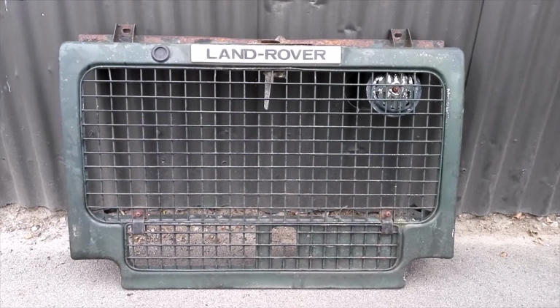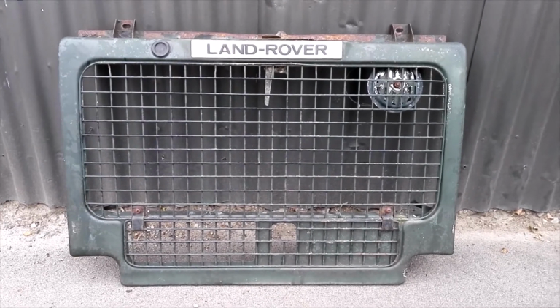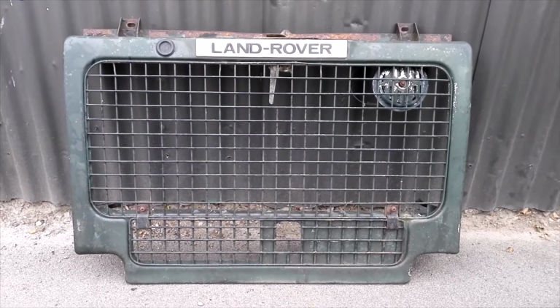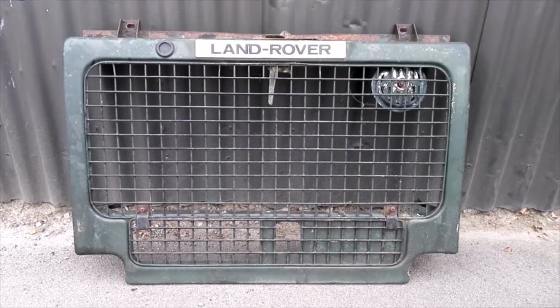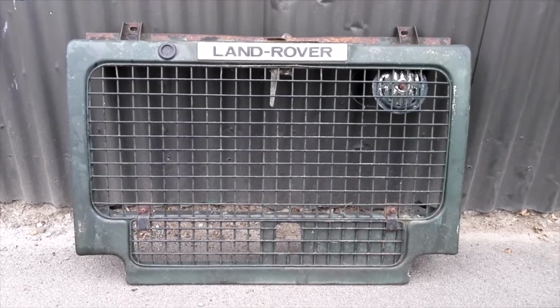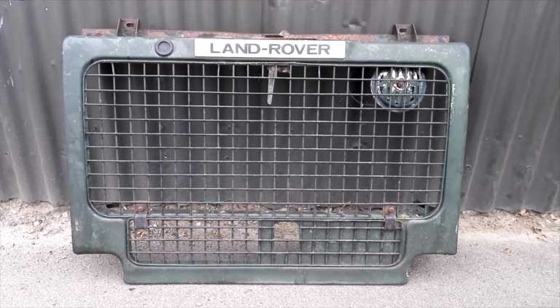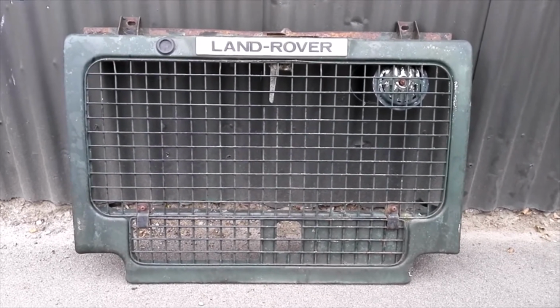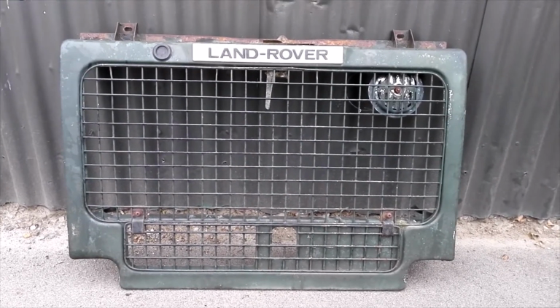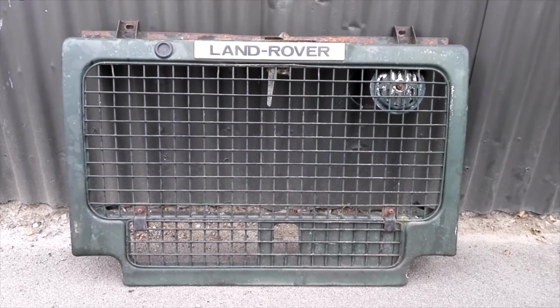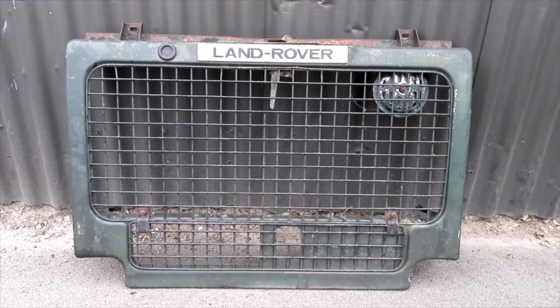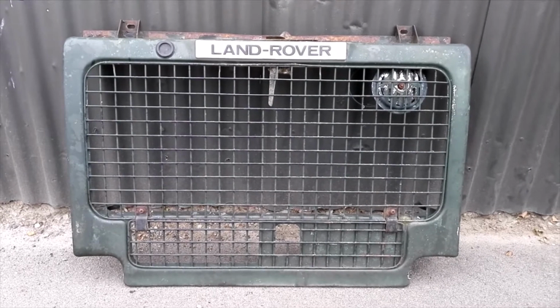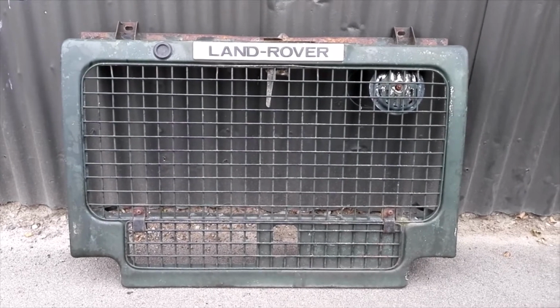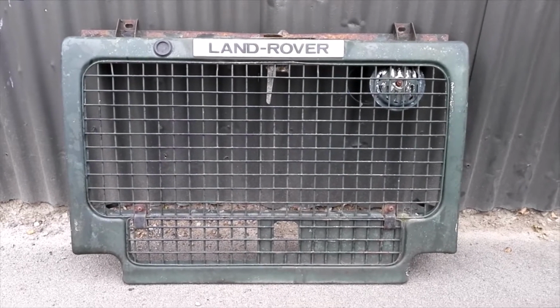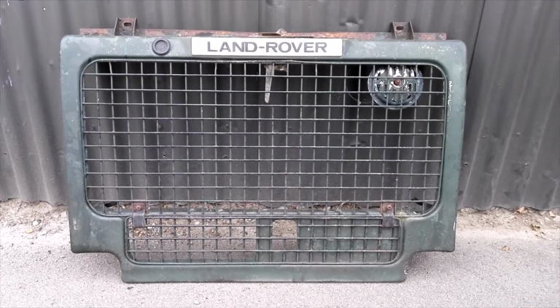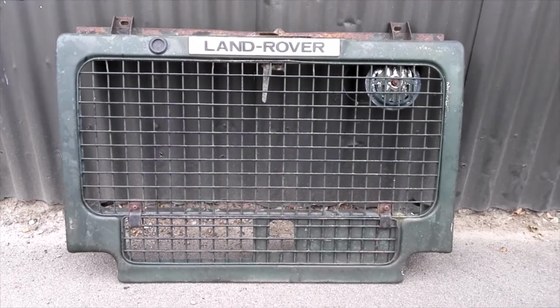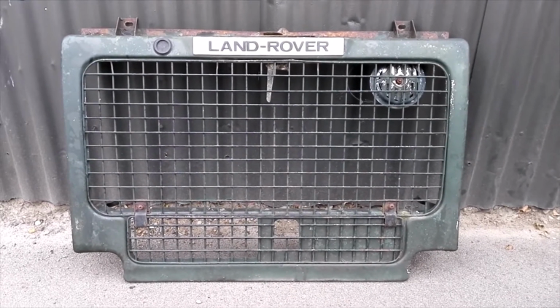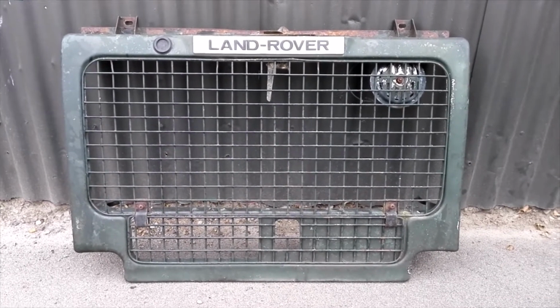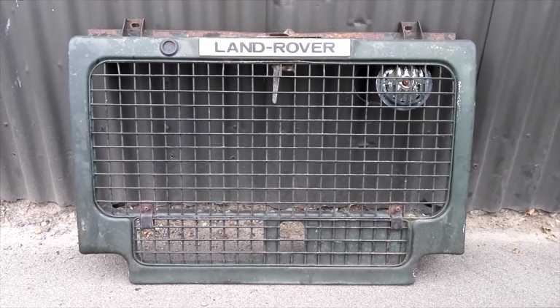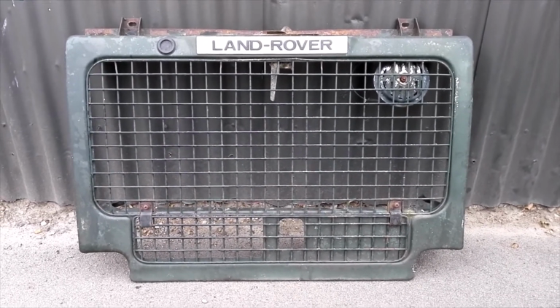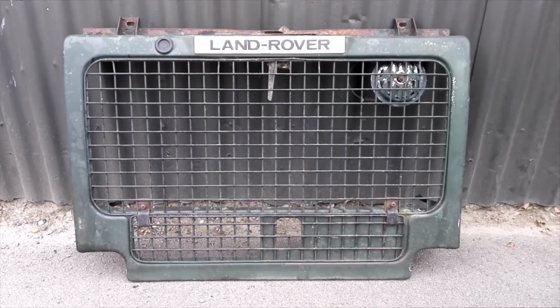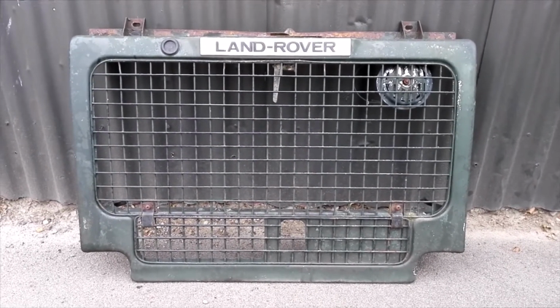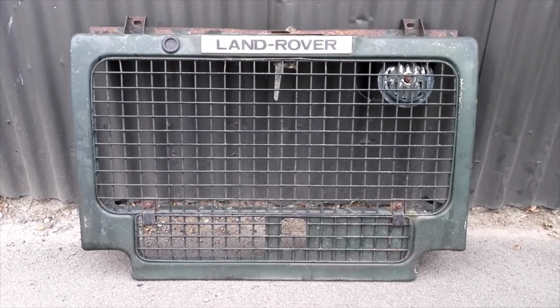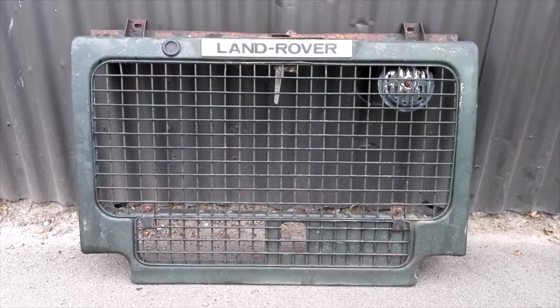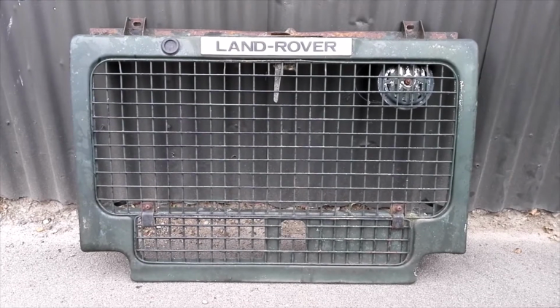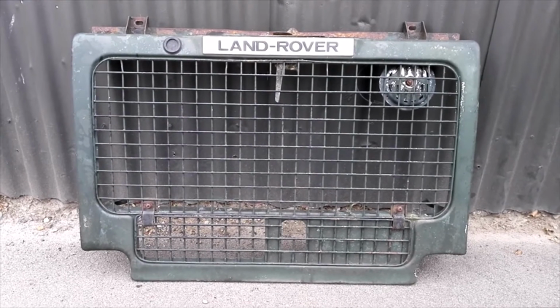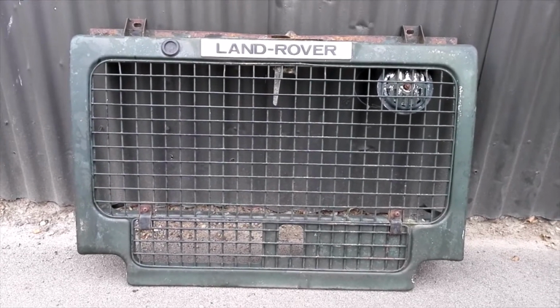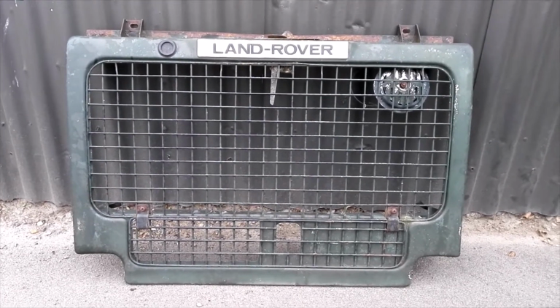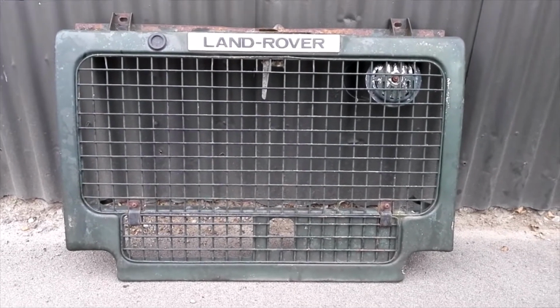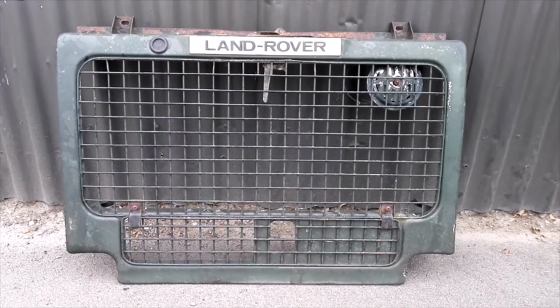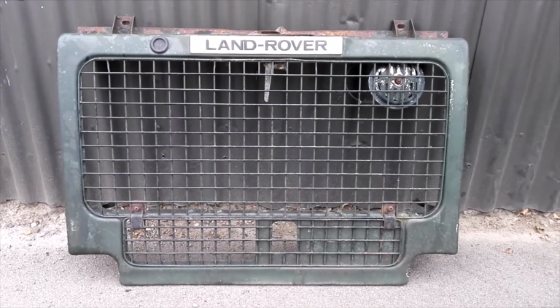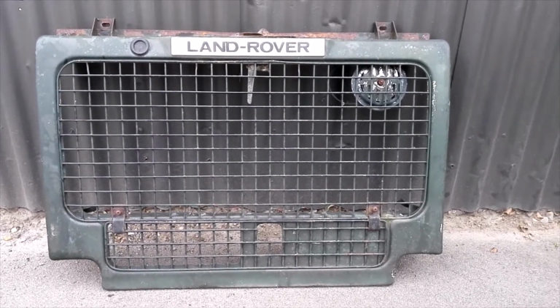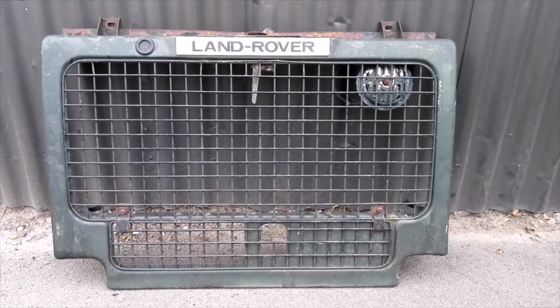Morning all. Just wanted you to see this — grill's off, that was pretty simple. The captured nuts weren't captured, so had to use vice grips on one side and a spanner on the other, and they're a little bit tricky to get at.